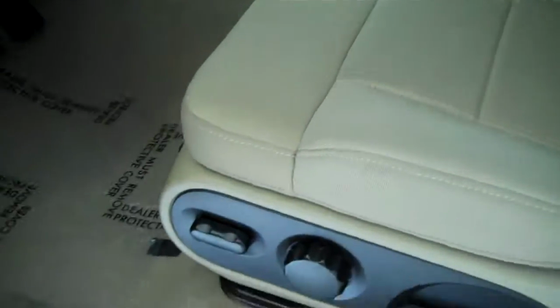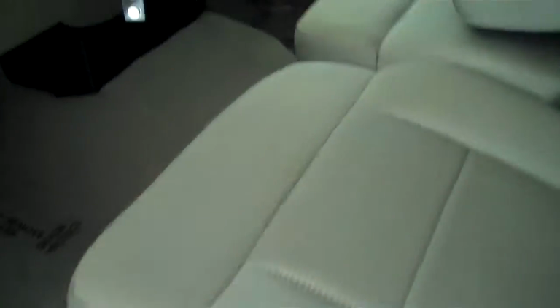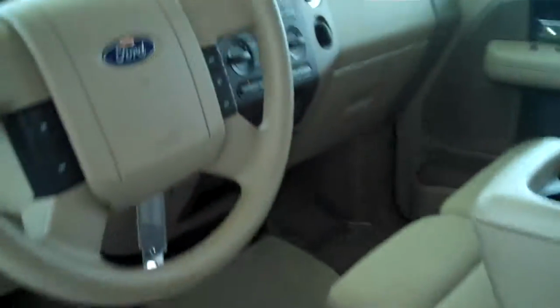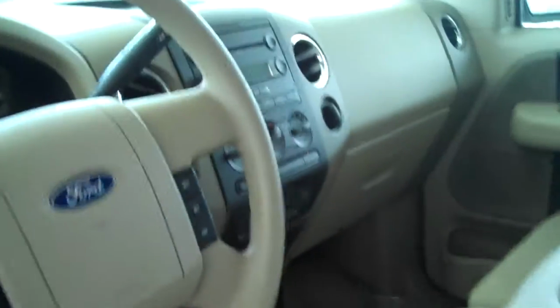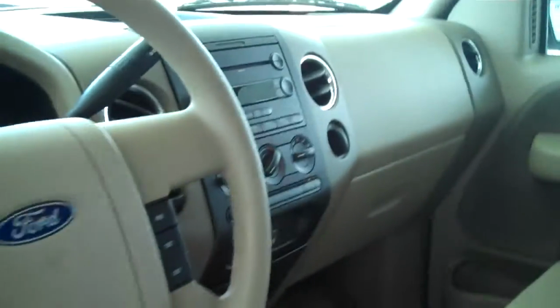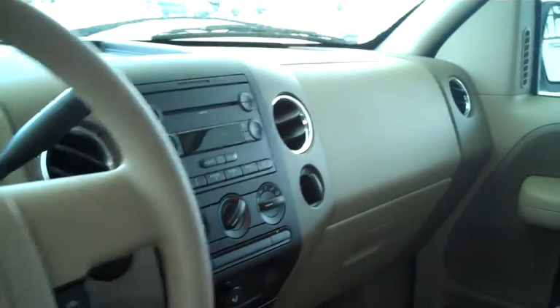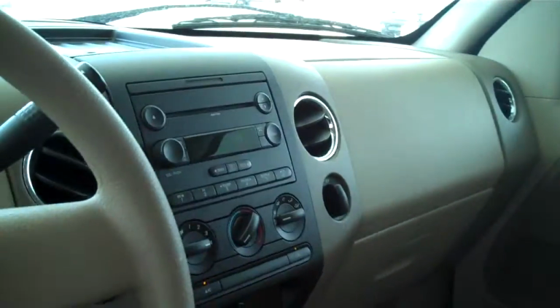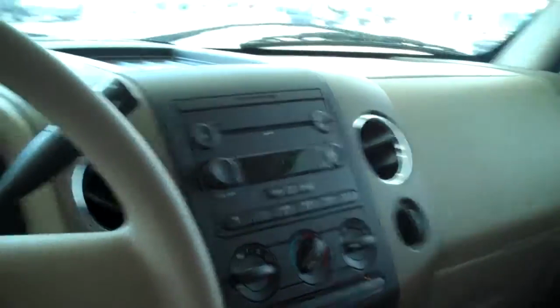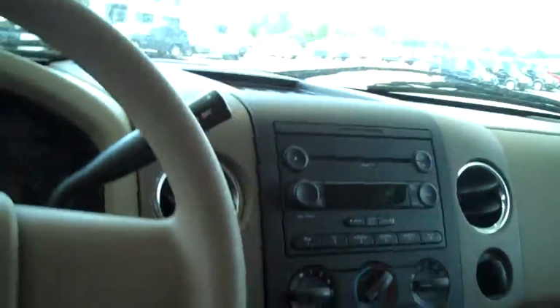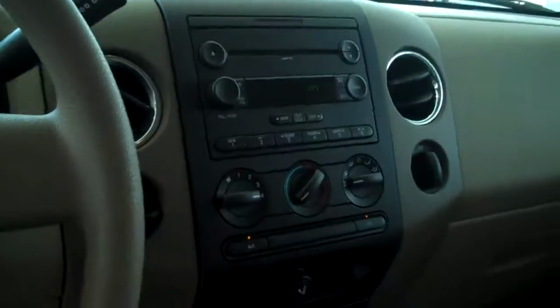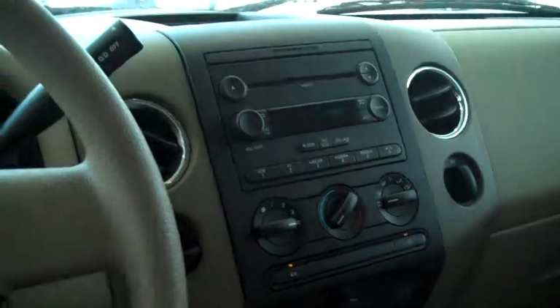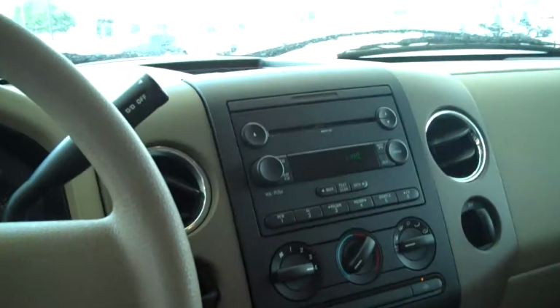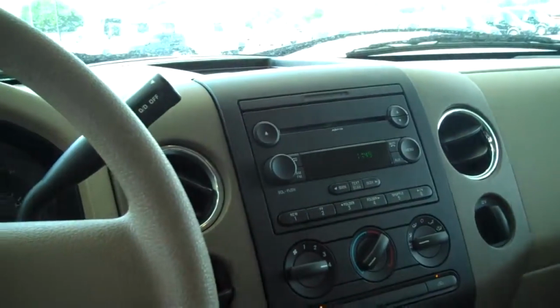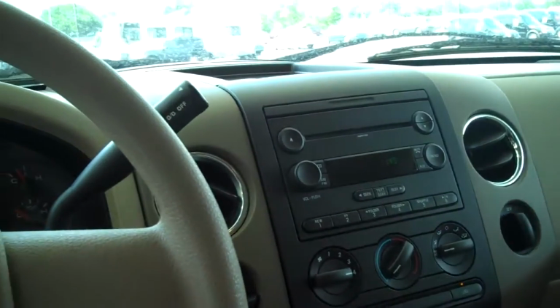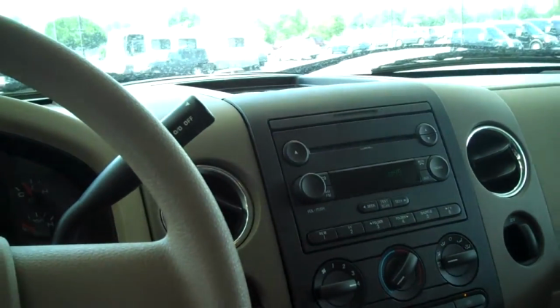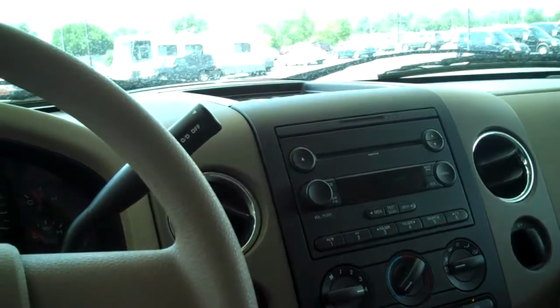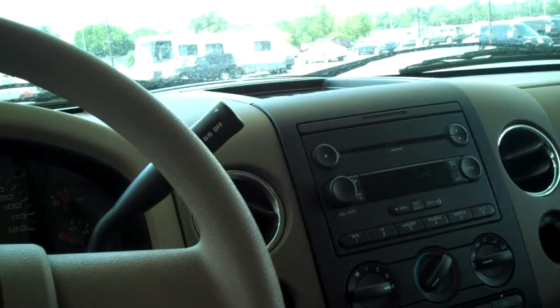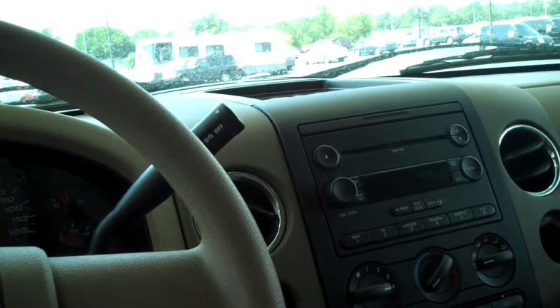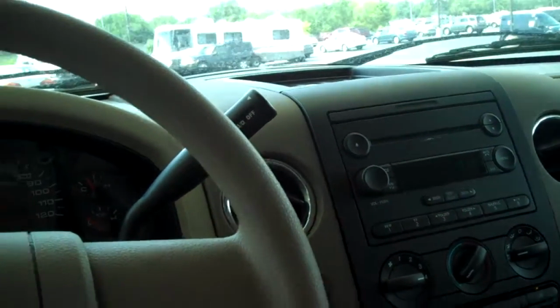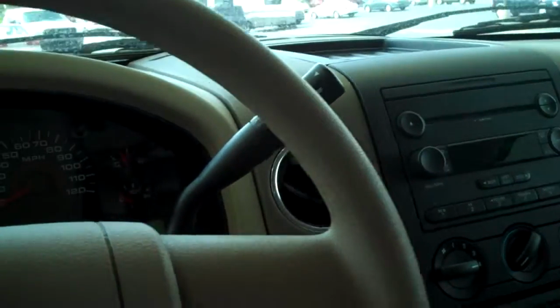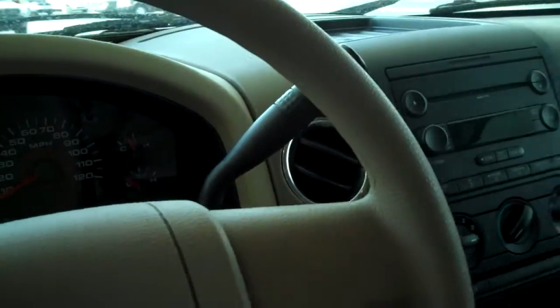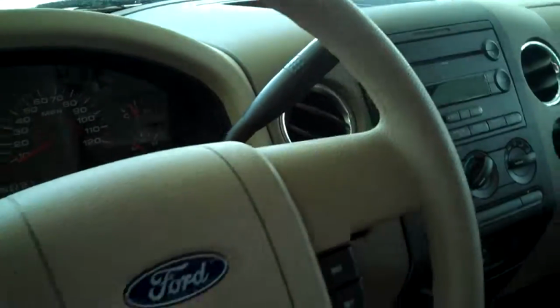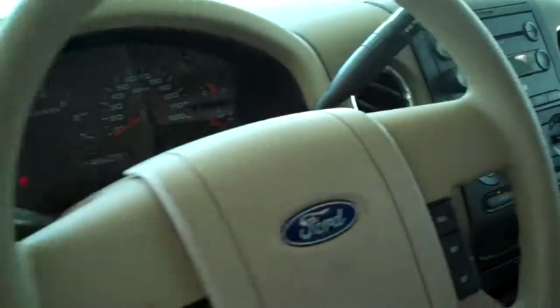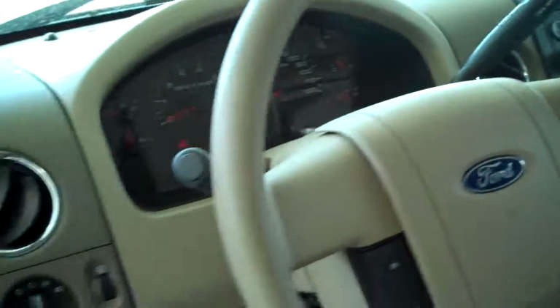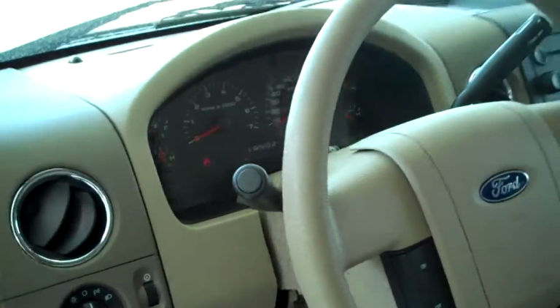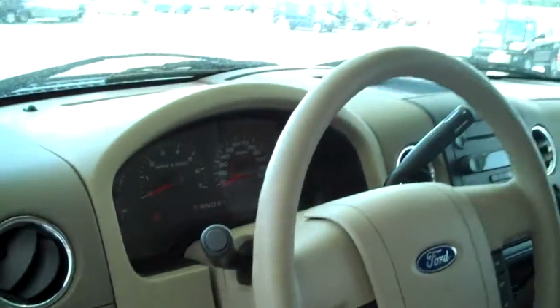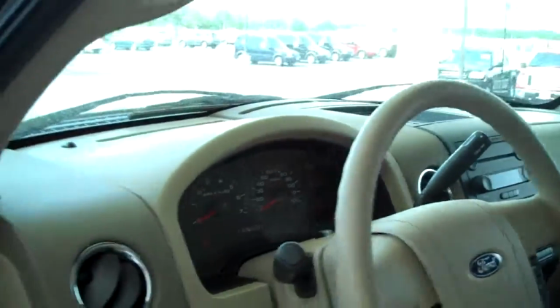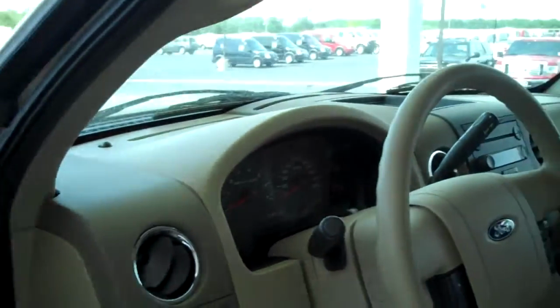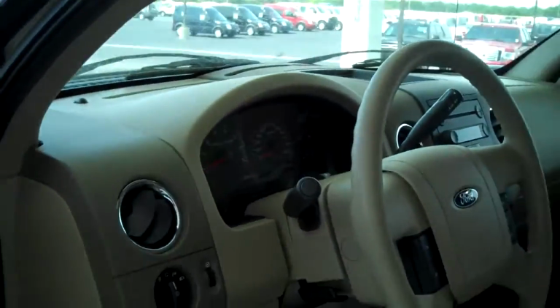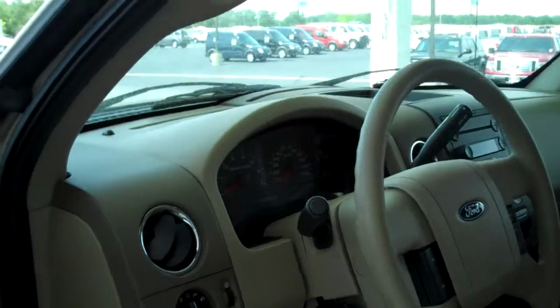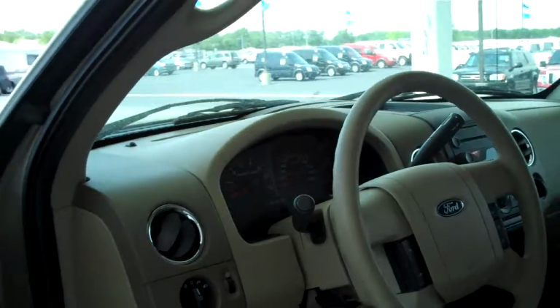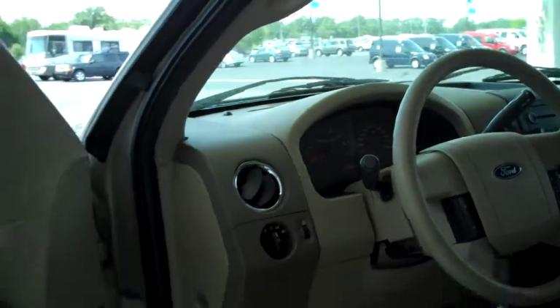This does have the tan cloth interior, power seats, air conditioning, power windows, power locks, MP3 and CD, cruise control, automatic with overdrive.